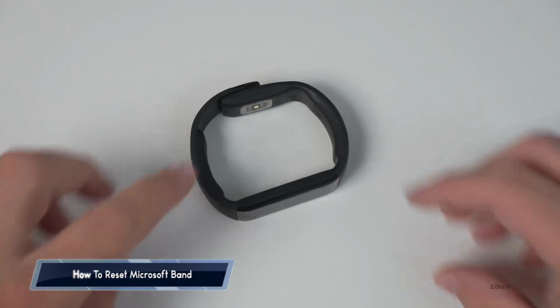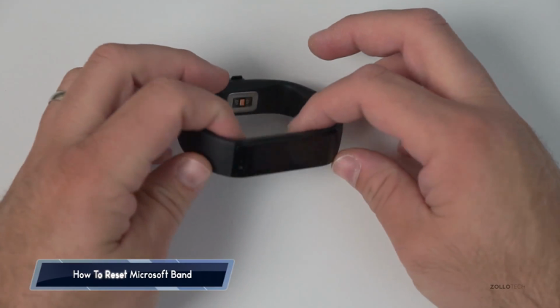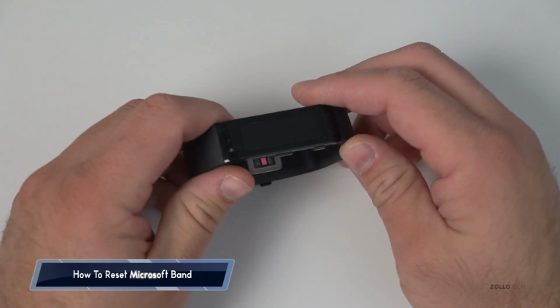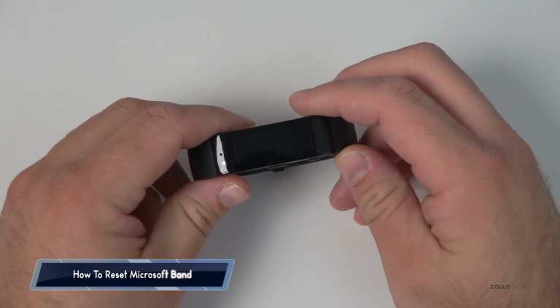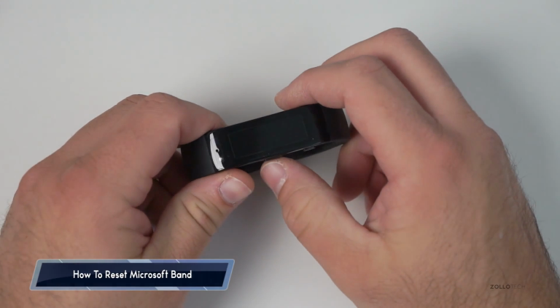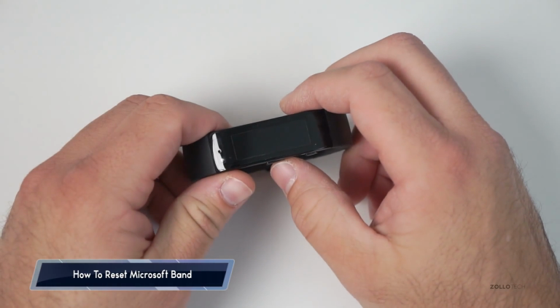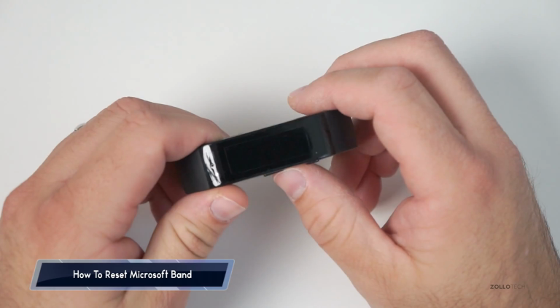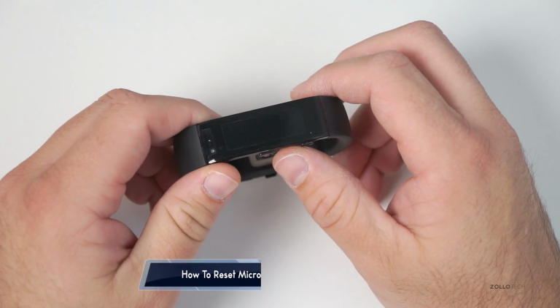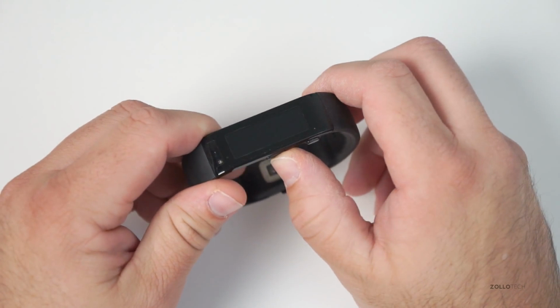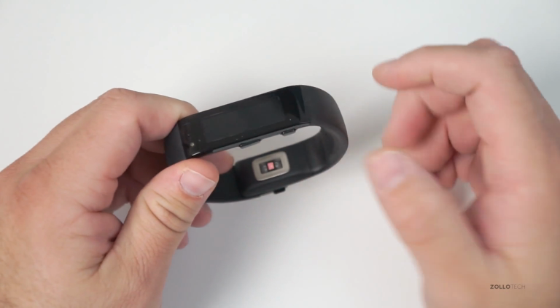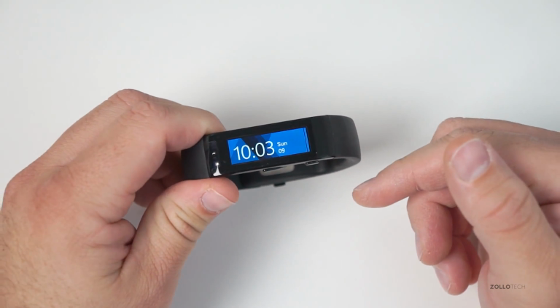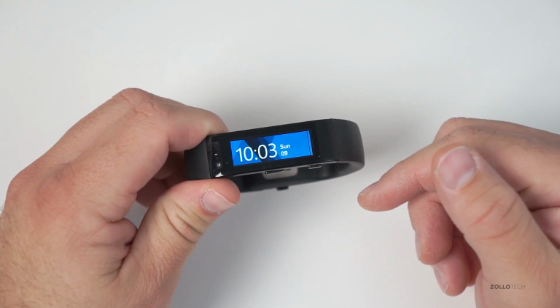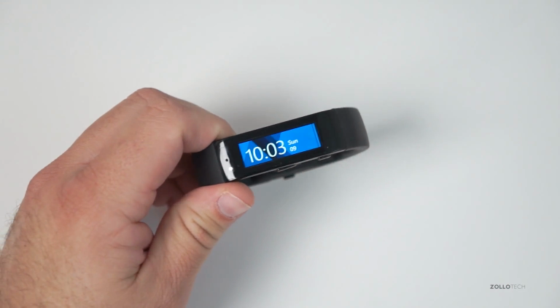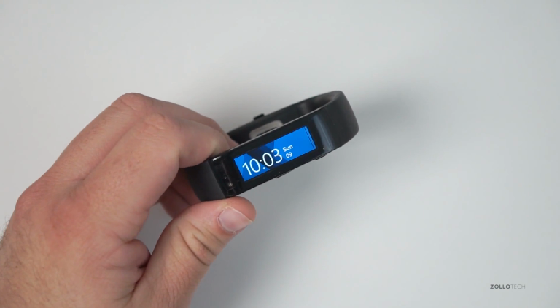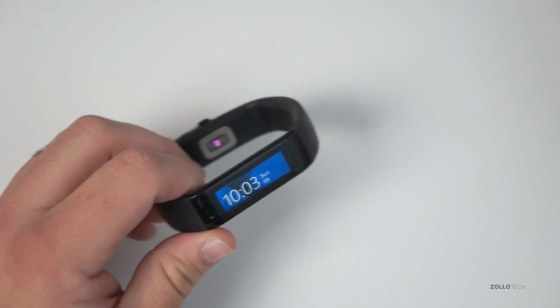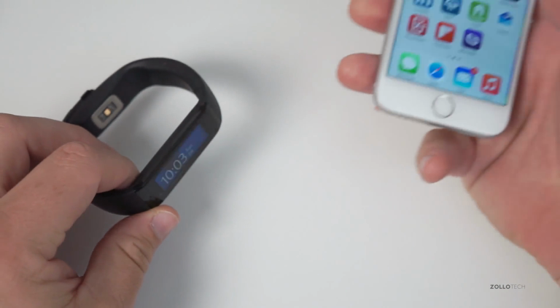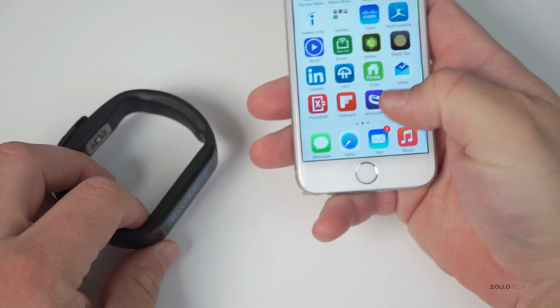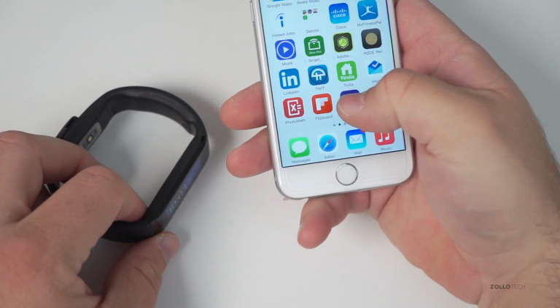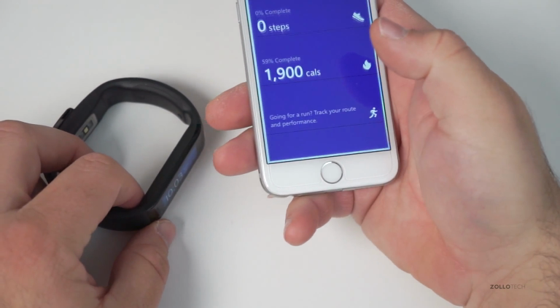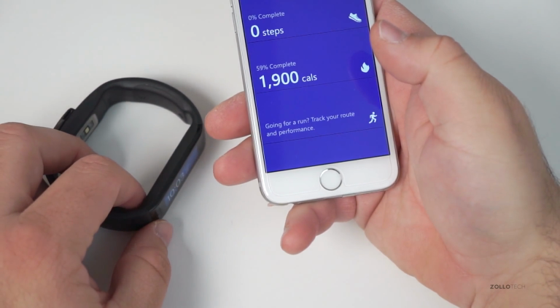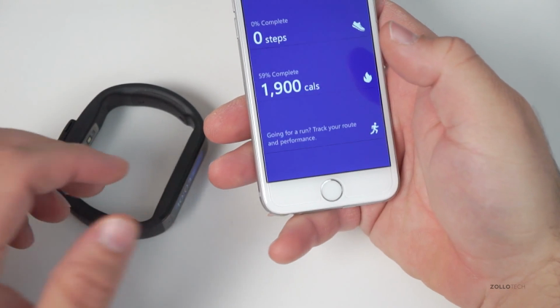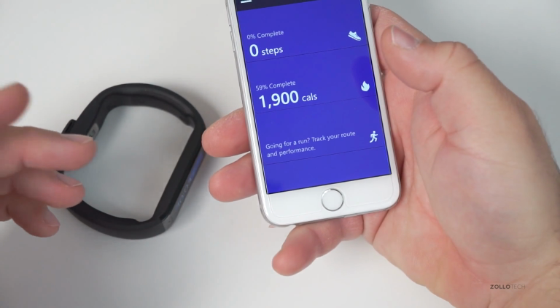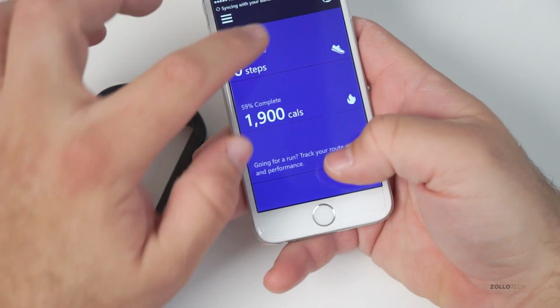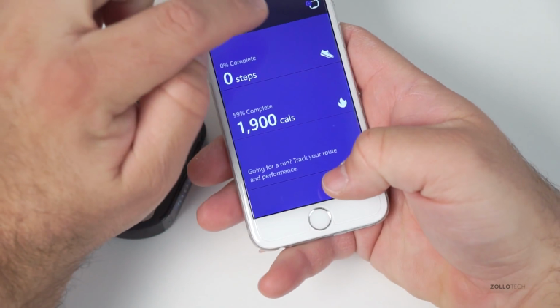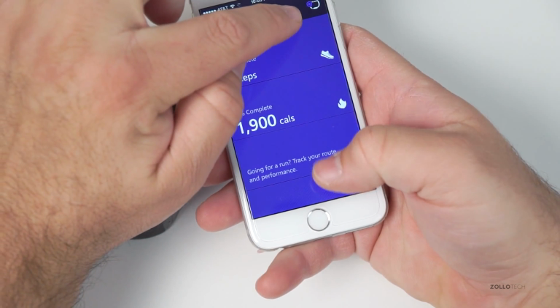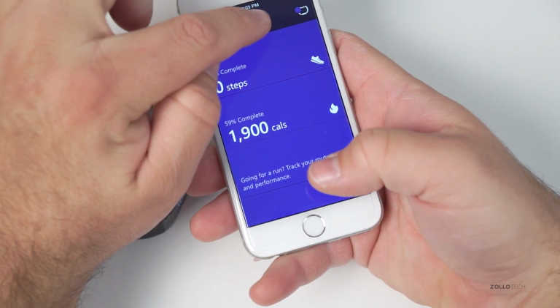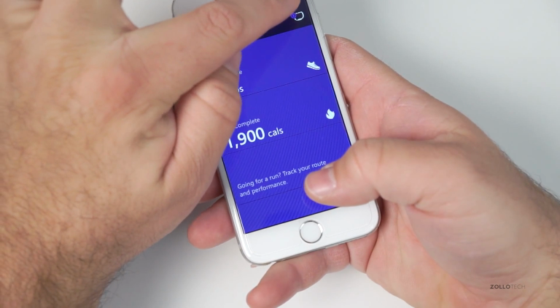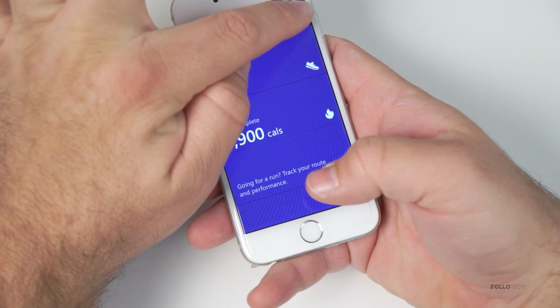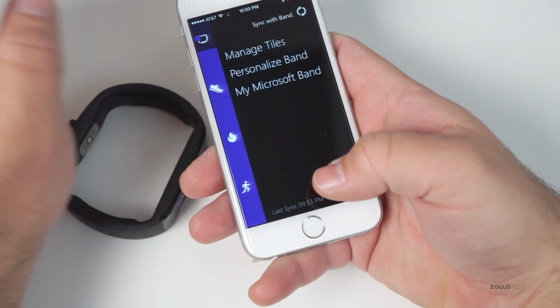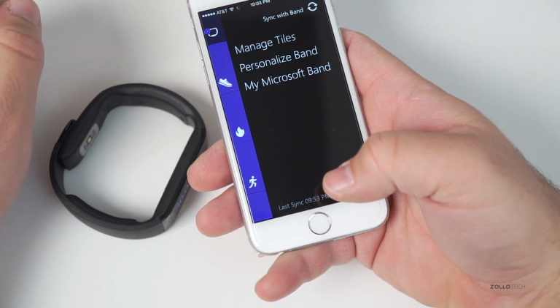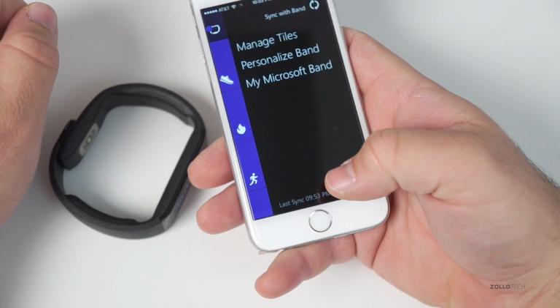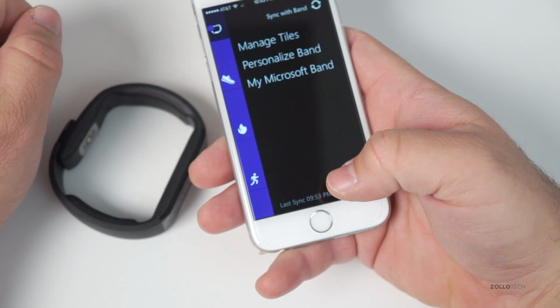So here we have the band. What you'll need to do is first make sure this is turned on, go to your phone, go to the health app, whatever phone you're using, and tap on the band here. You can see it's syncing right now.